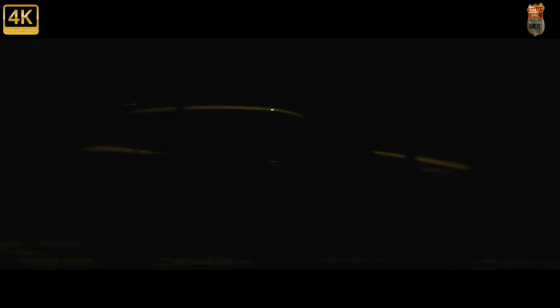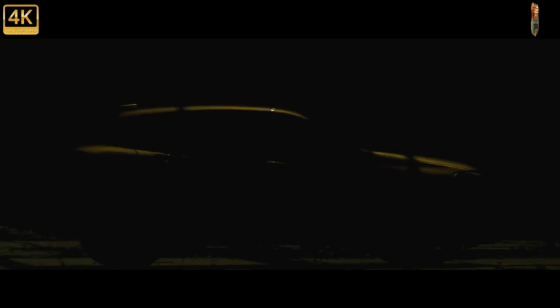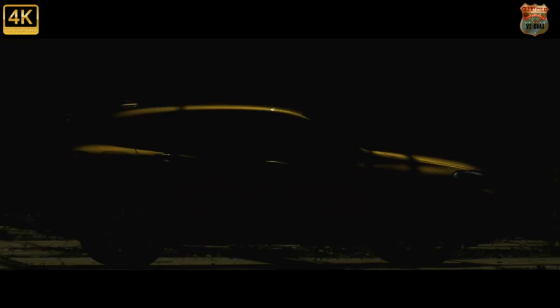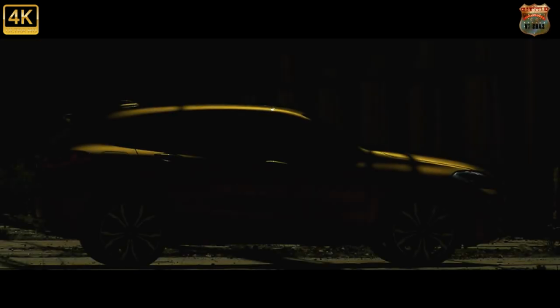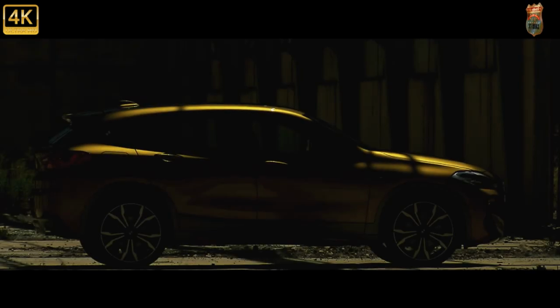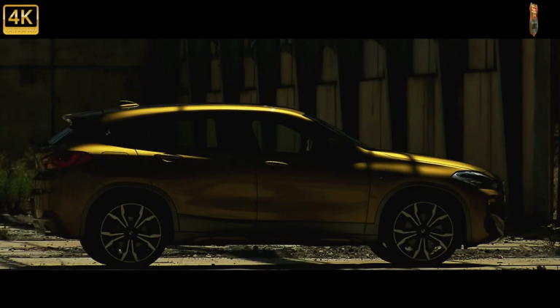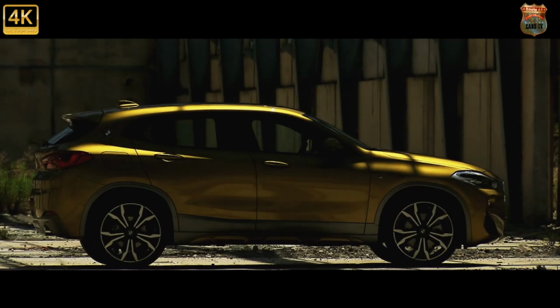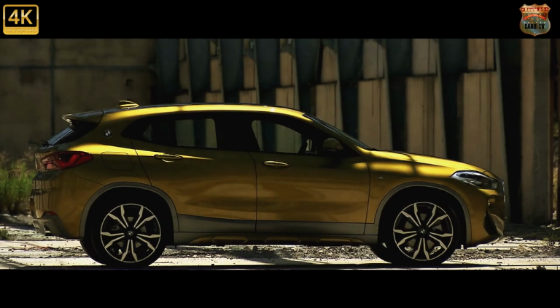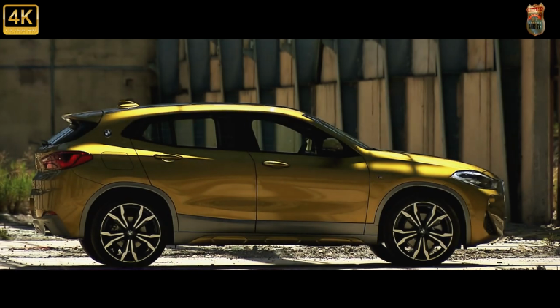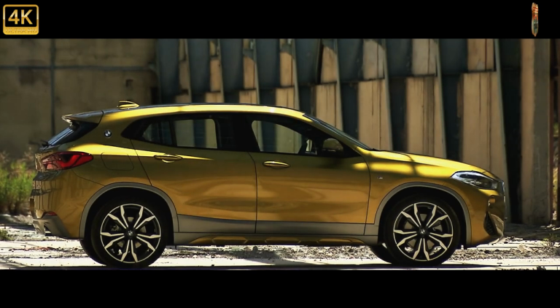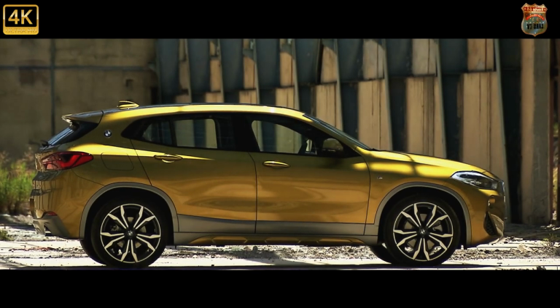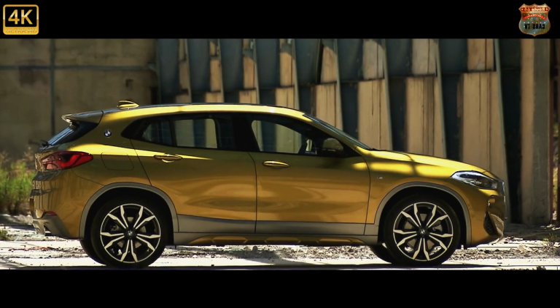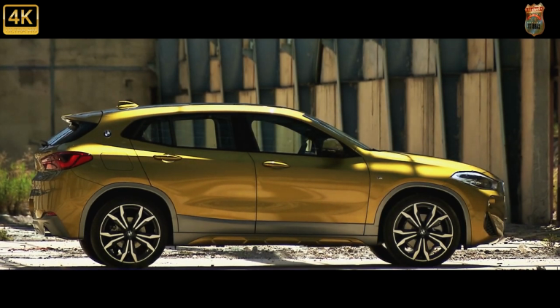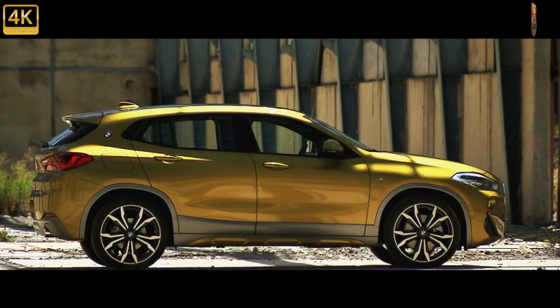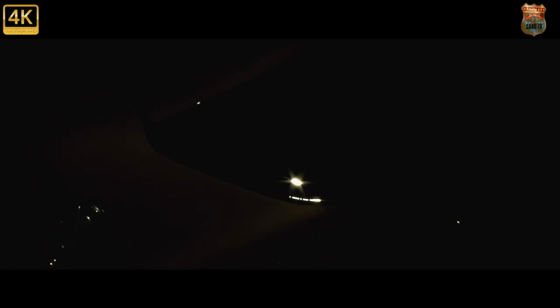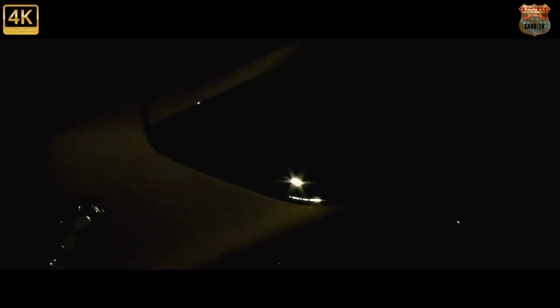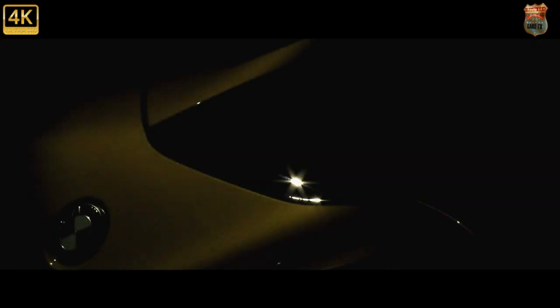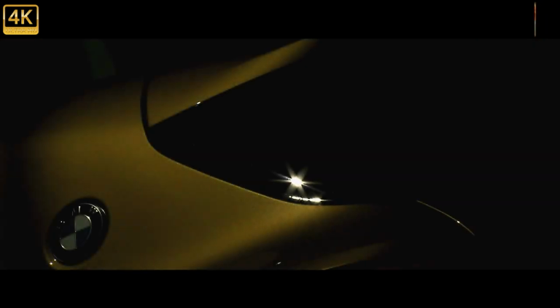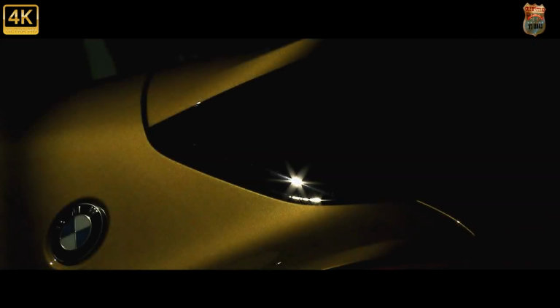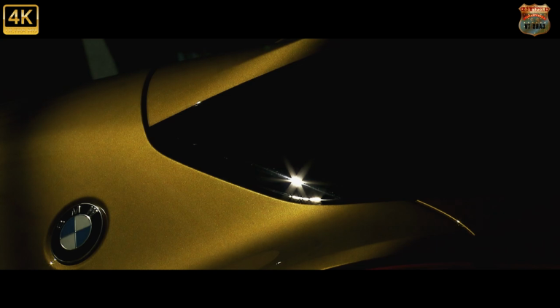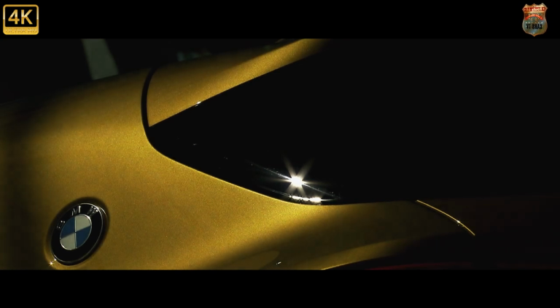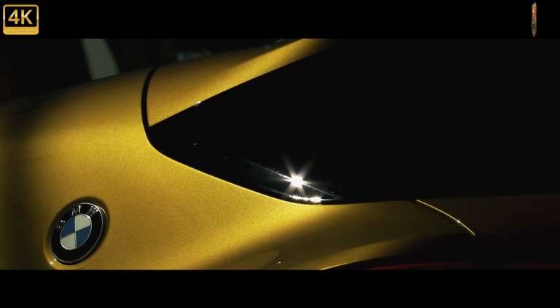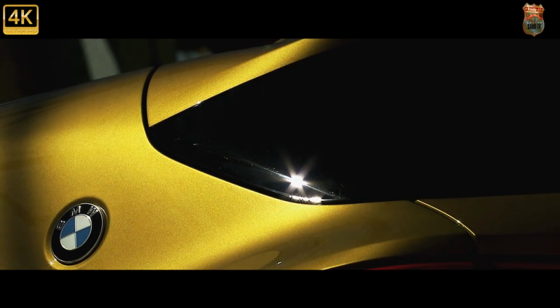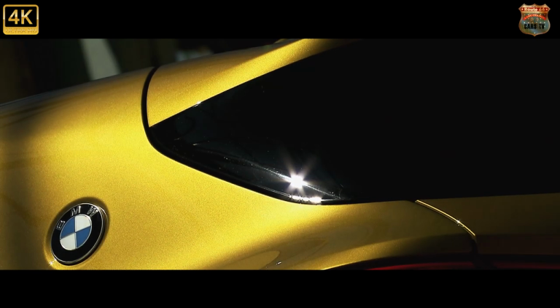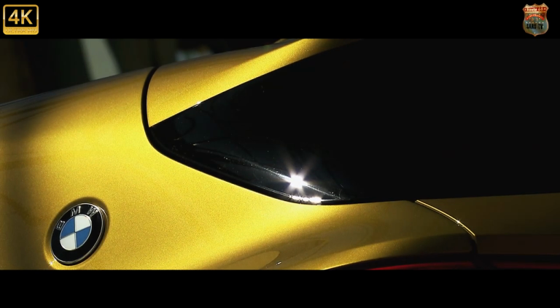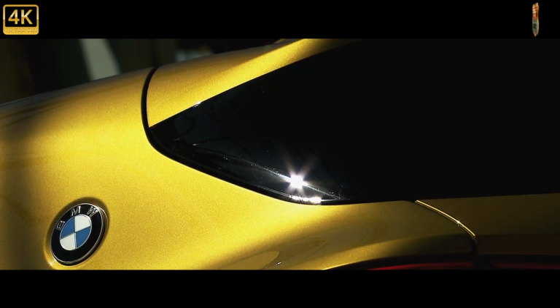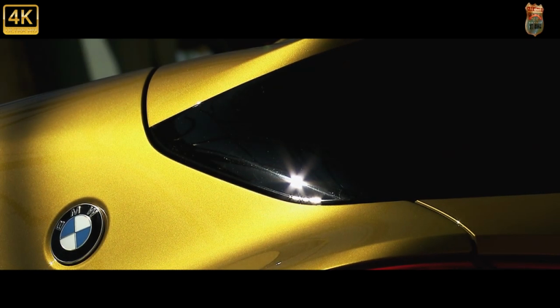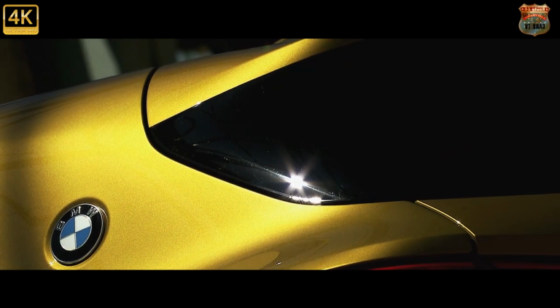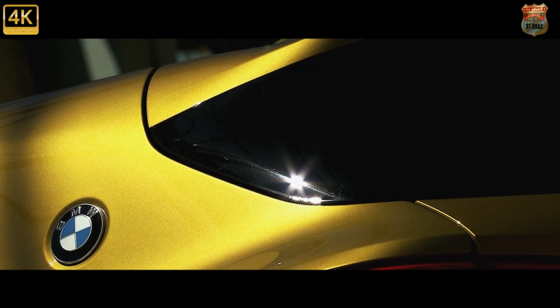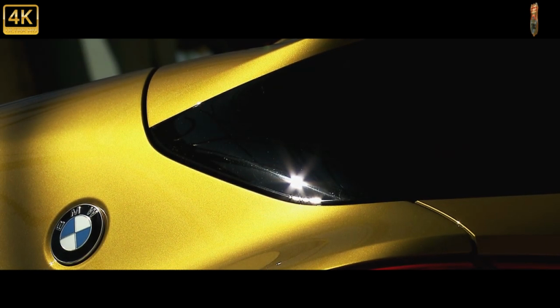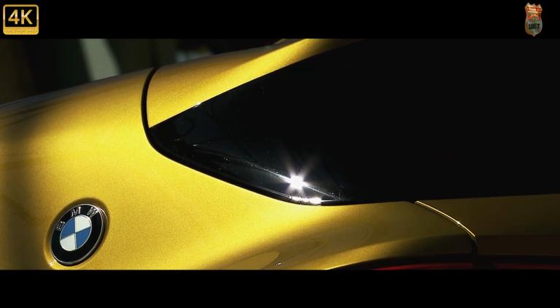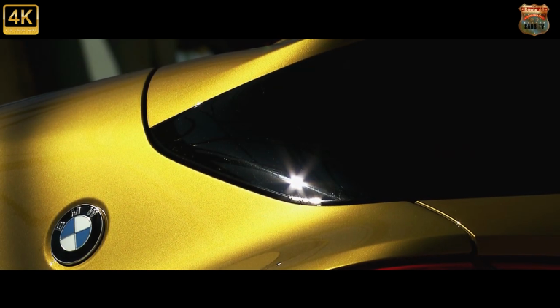Talking of sales, in 2017 the X-prefixed models accounted for one in three of all the BMWs sold around the world. That's only going to grow, as in 2018 the X7 launches, as well as this X2.